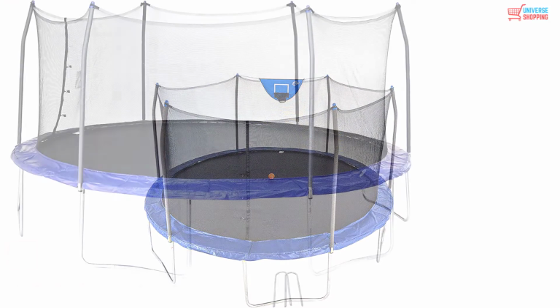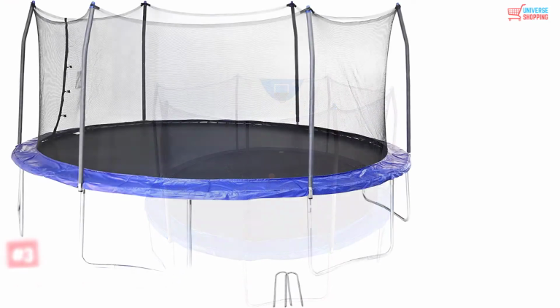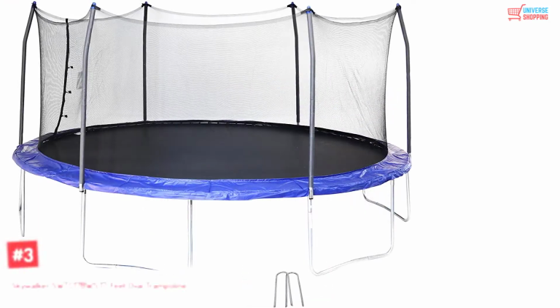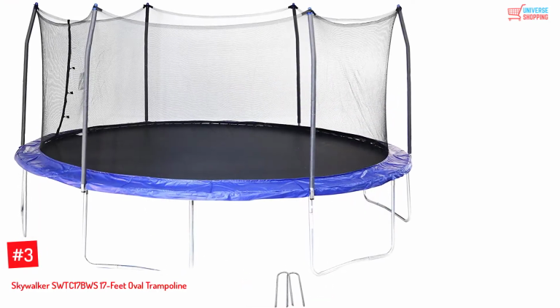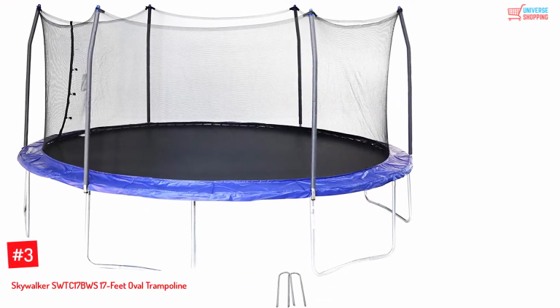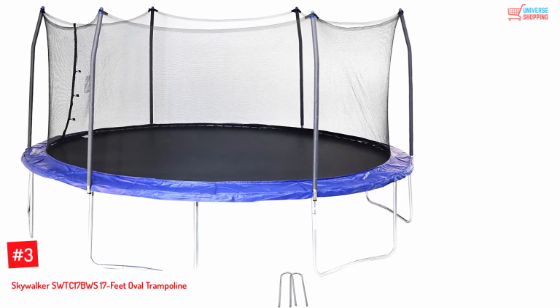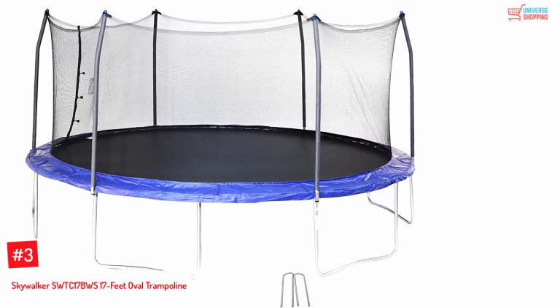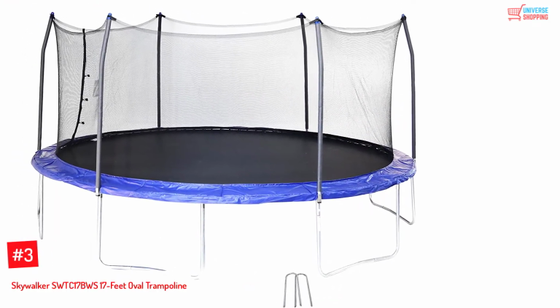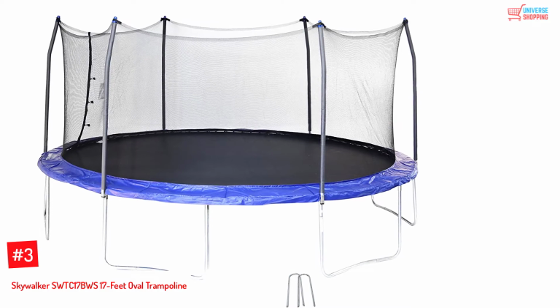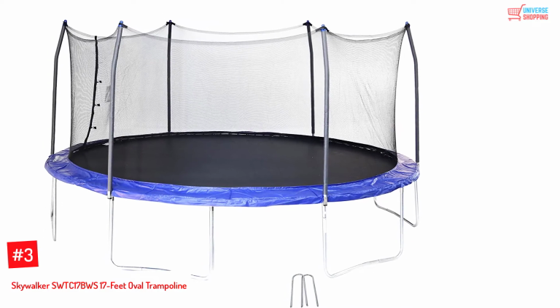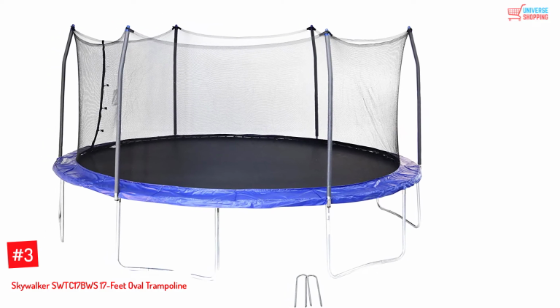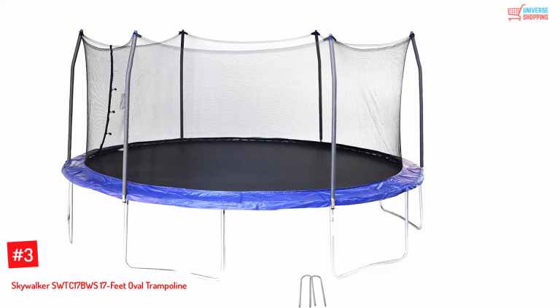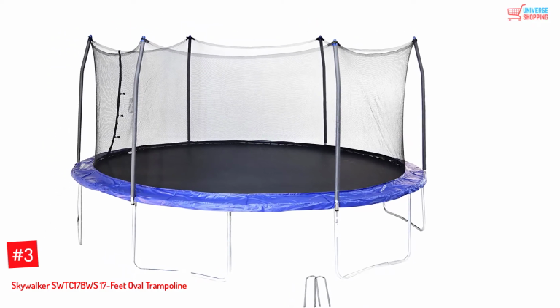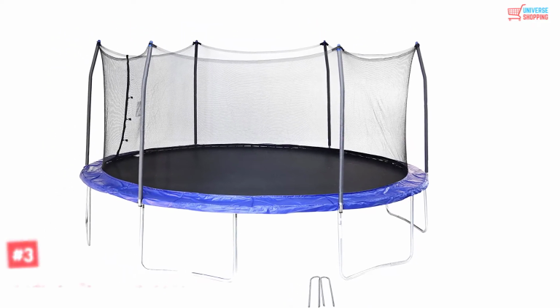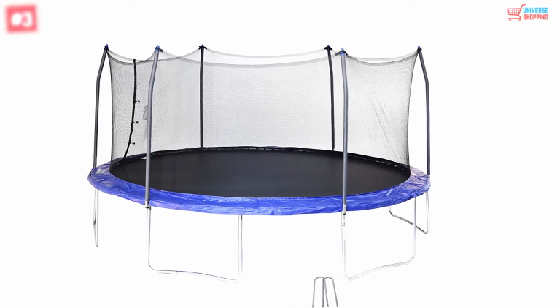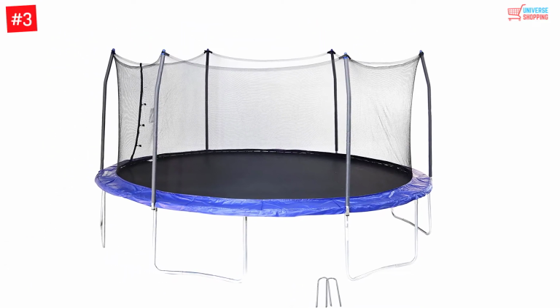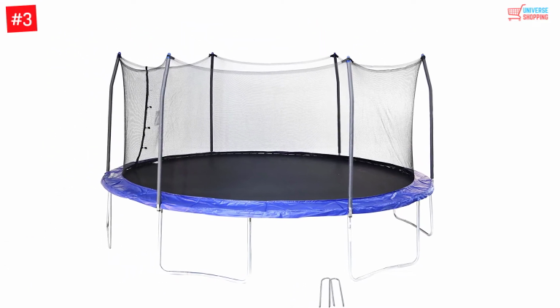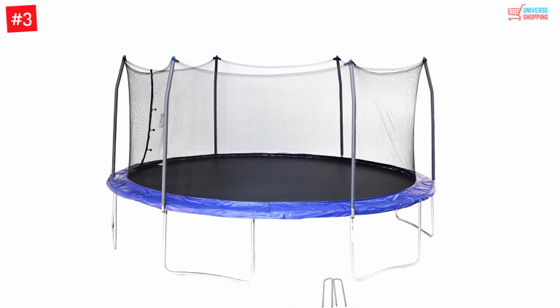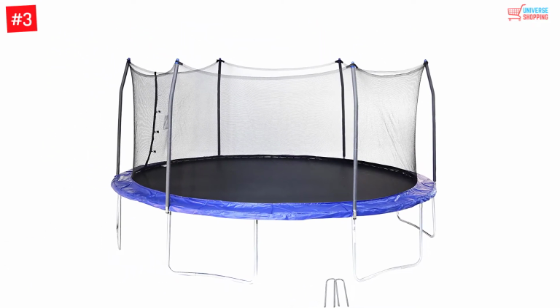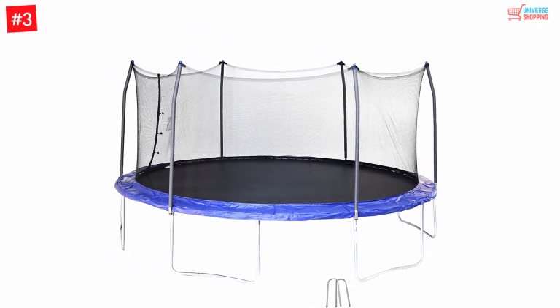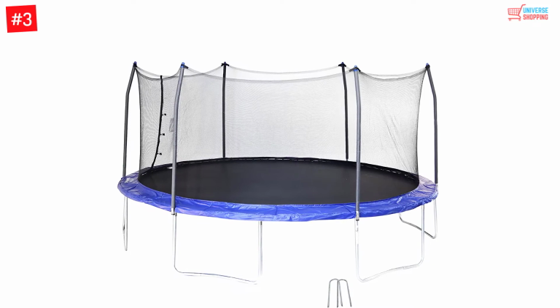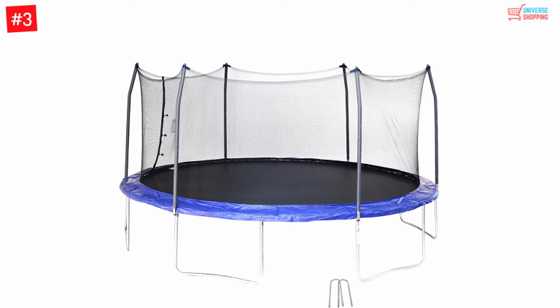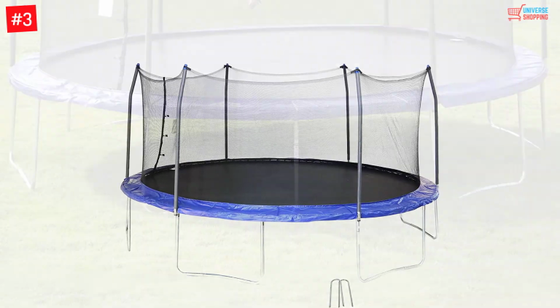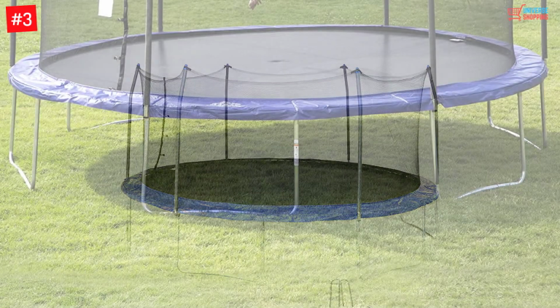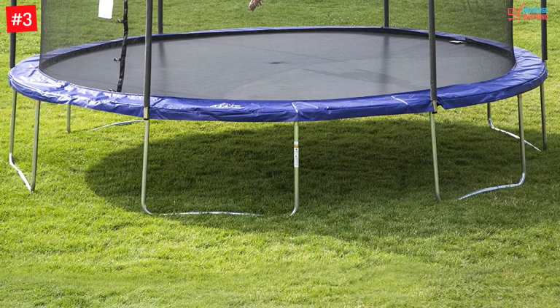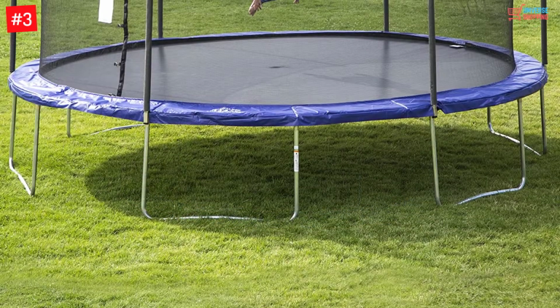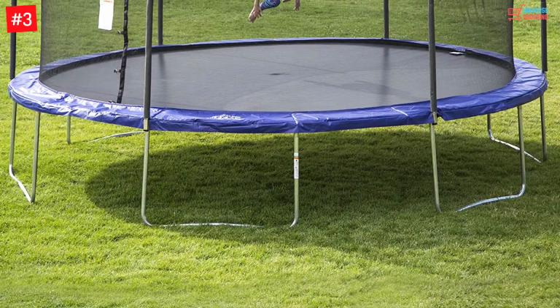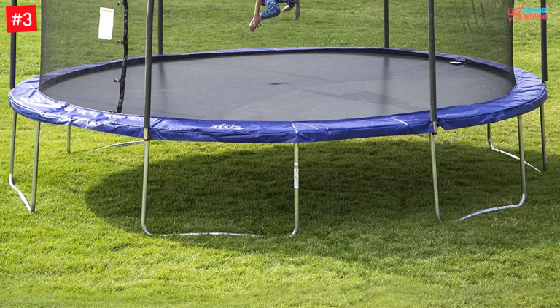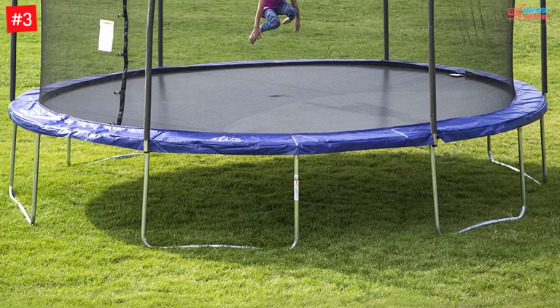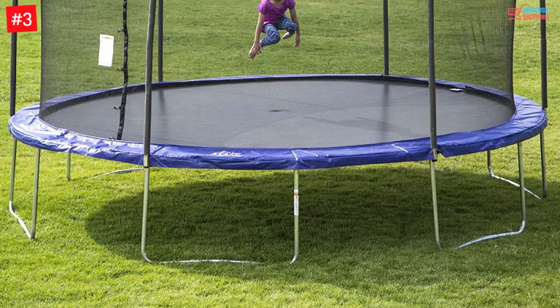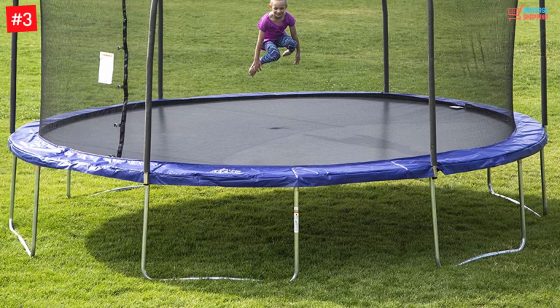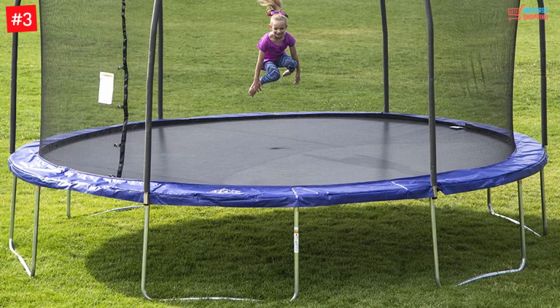Number 3: Skywalker SWTC-17BWS 17-feet oval trampoline. This trampoline features an enclosure with plenty of room, keeping you safe and providing more fun when jumping. It offers a large surface space for jumping.